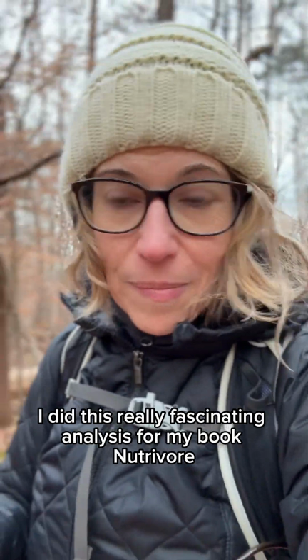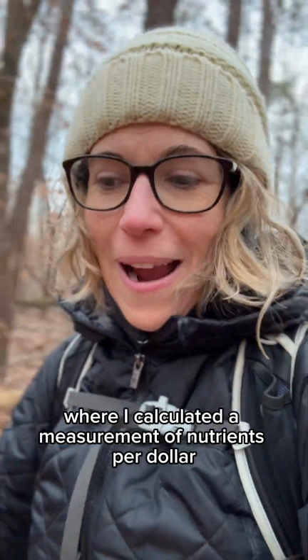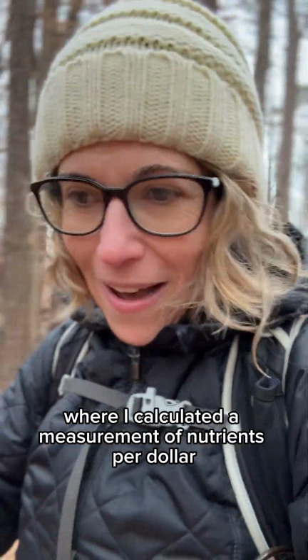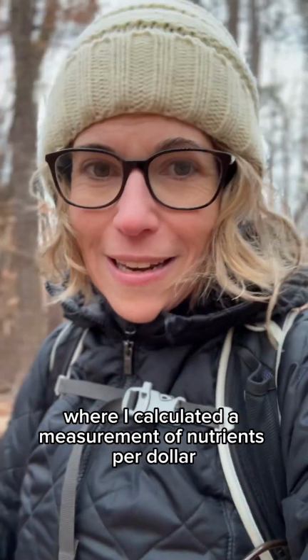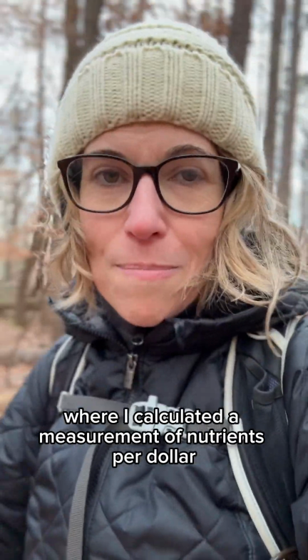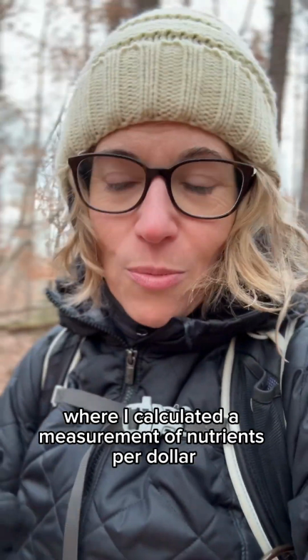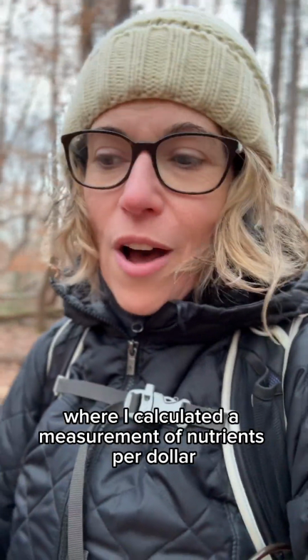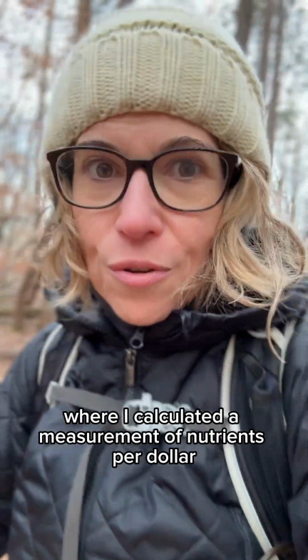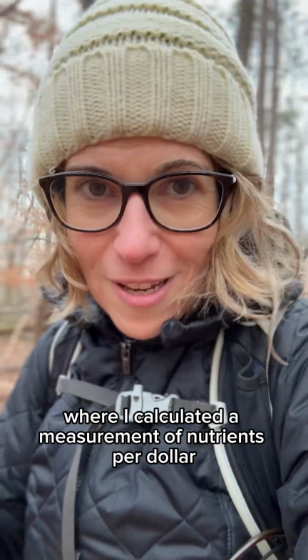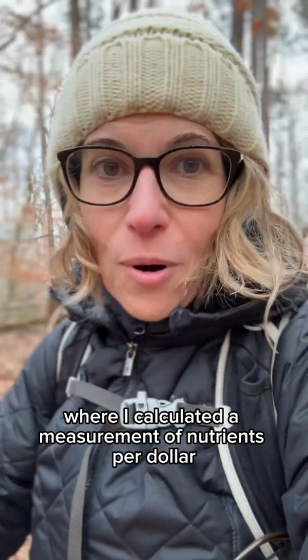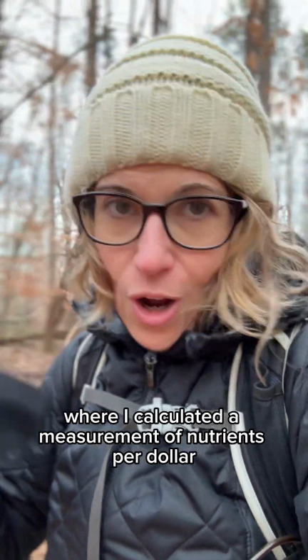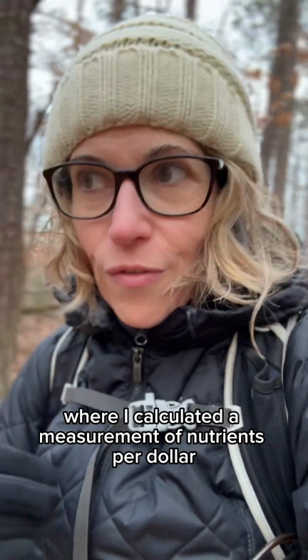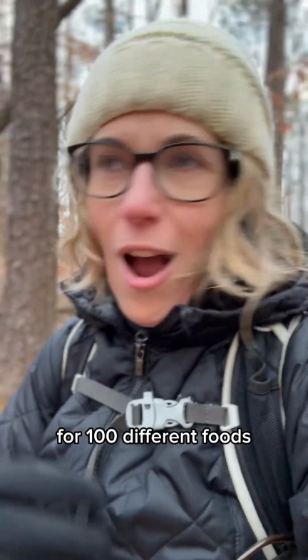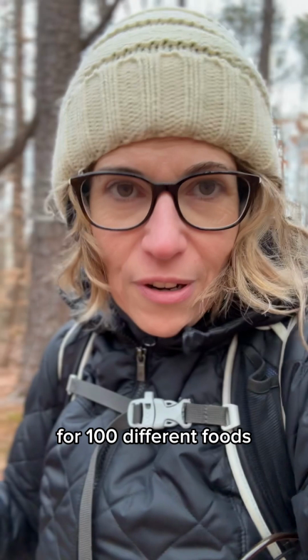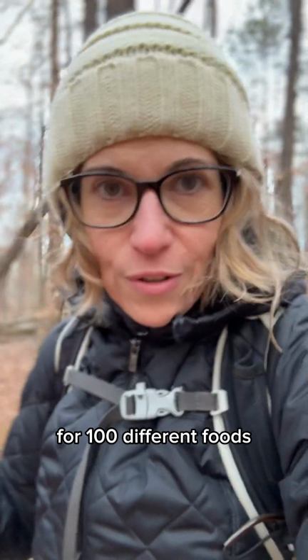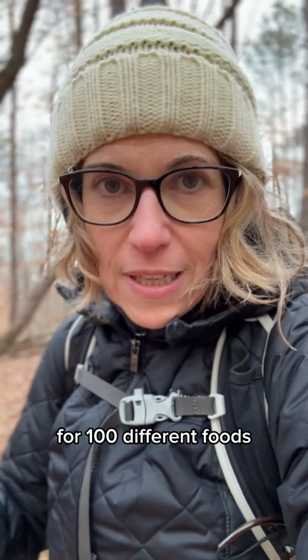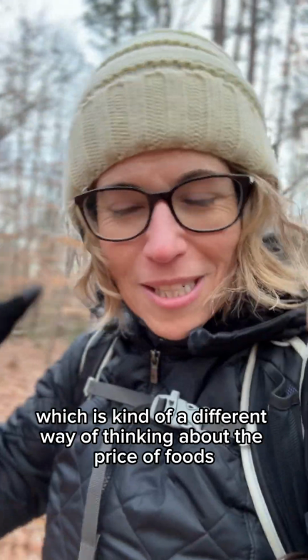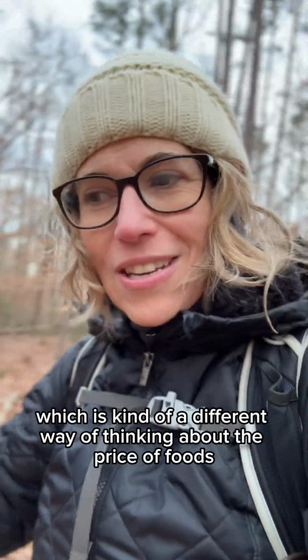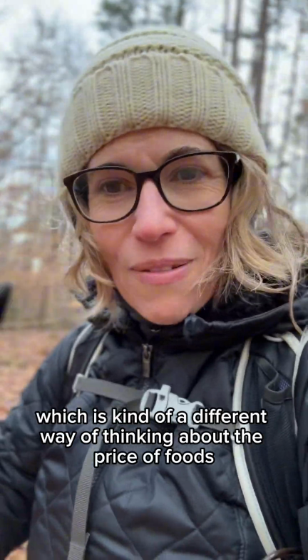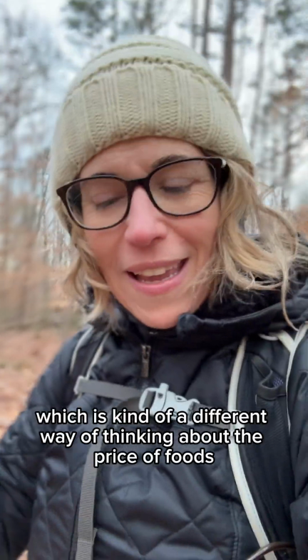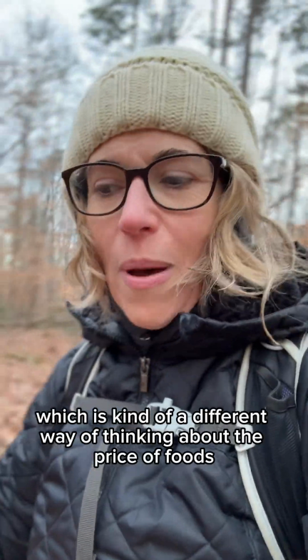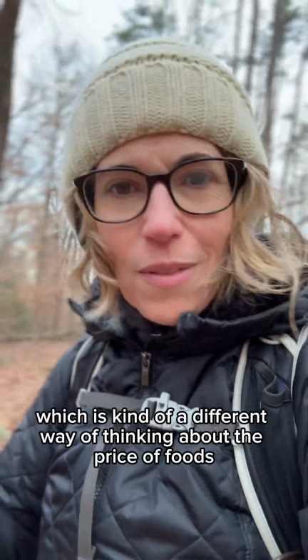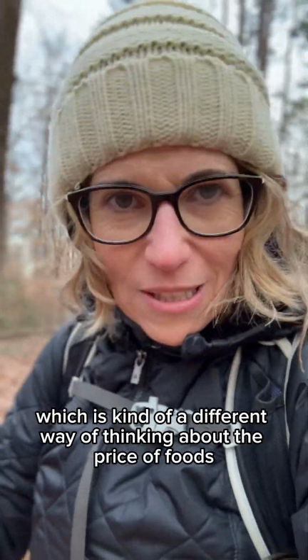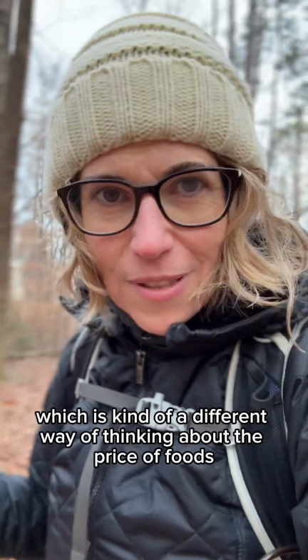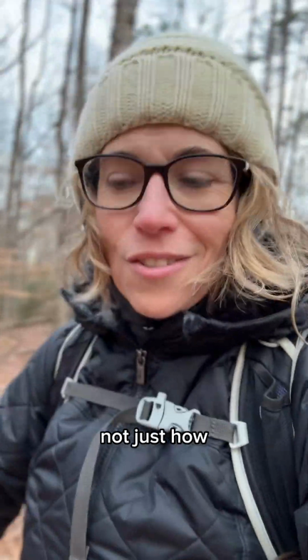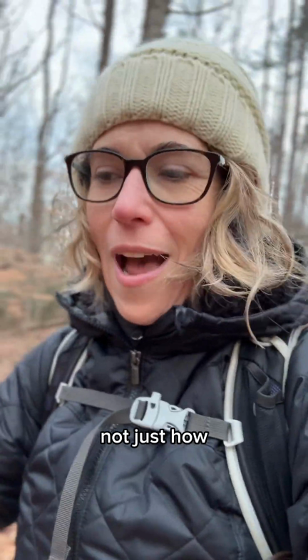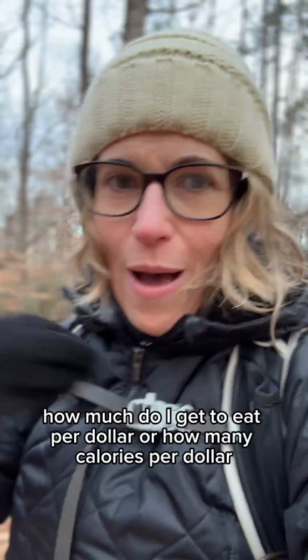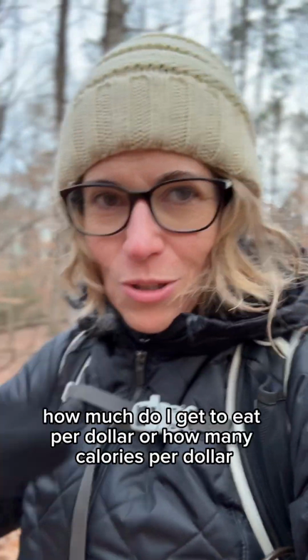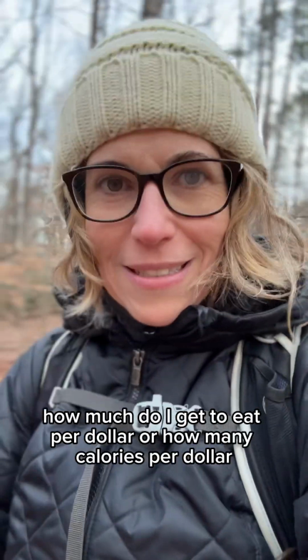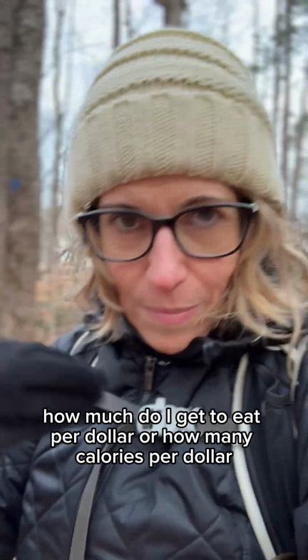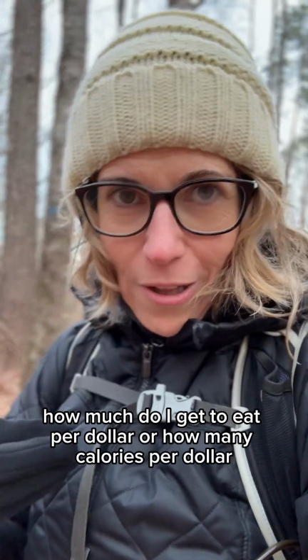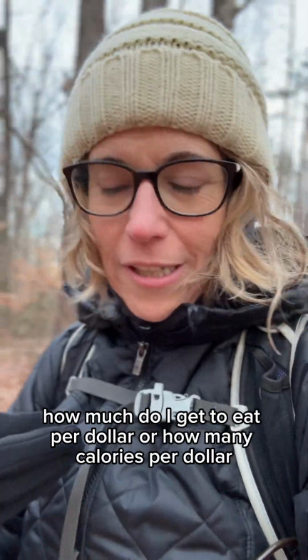I calculated a measurement of nutrients per dollar for 100 different foods, which is kind of a different way of thinking about the price of foods — not just how much do I get to eat per dollar, or...